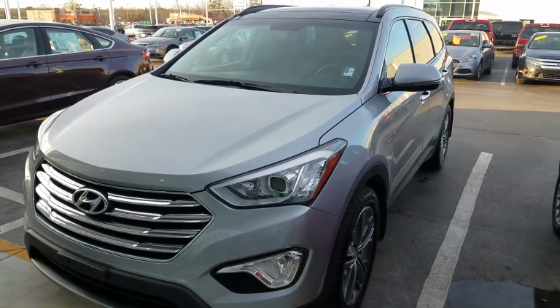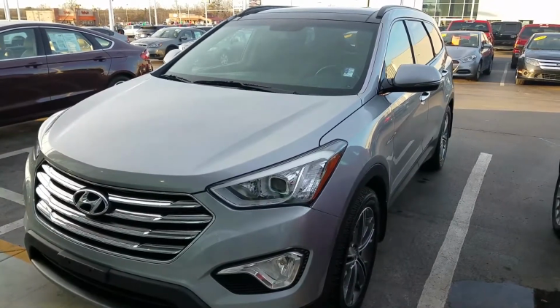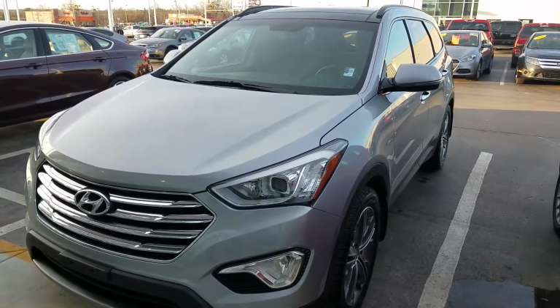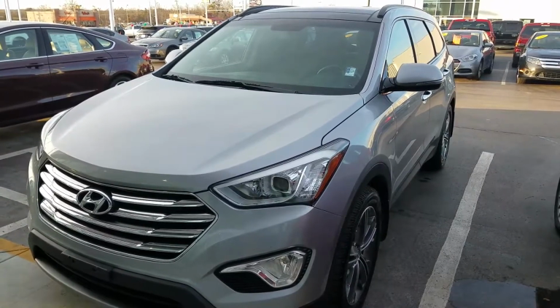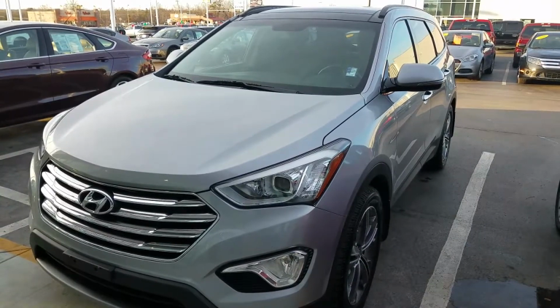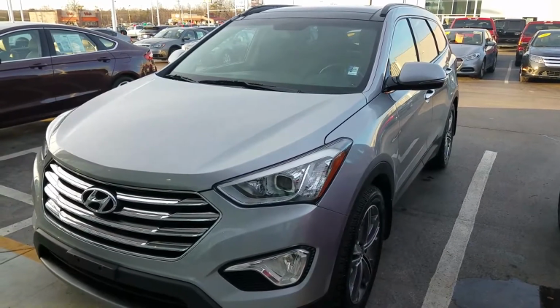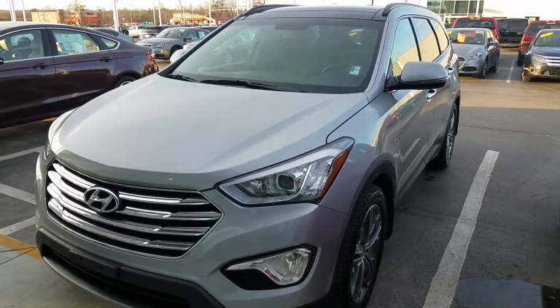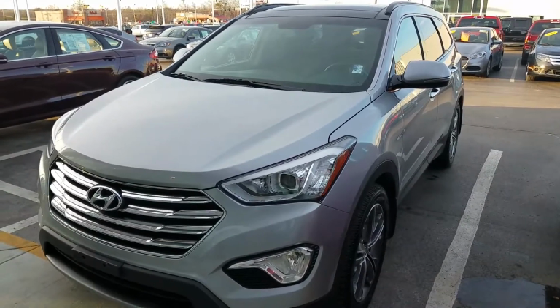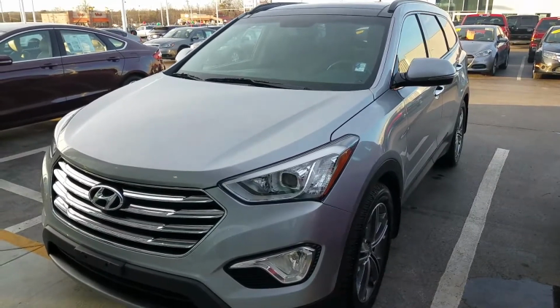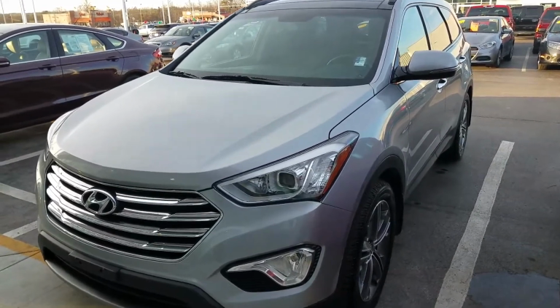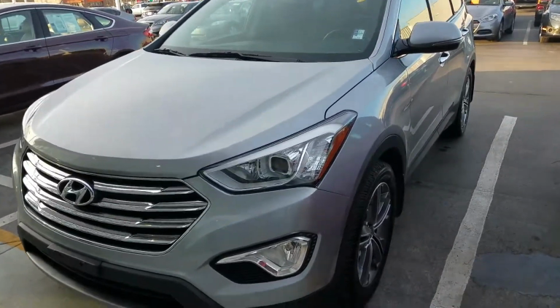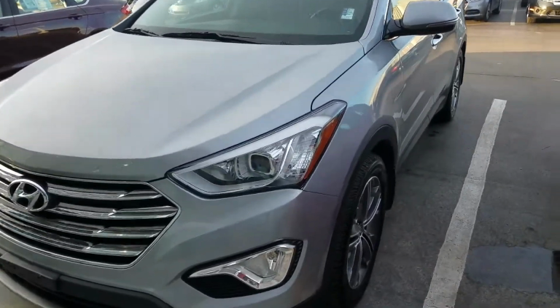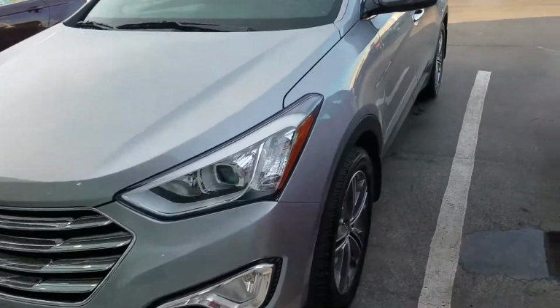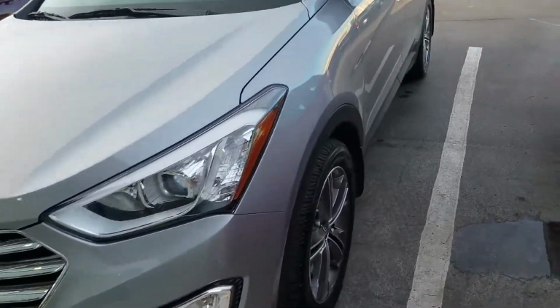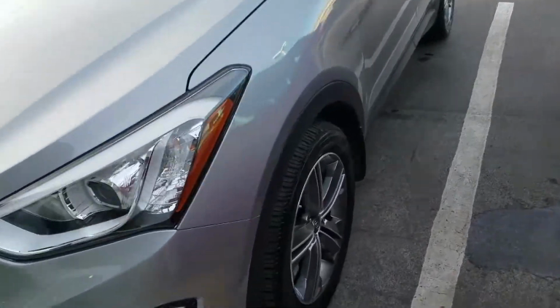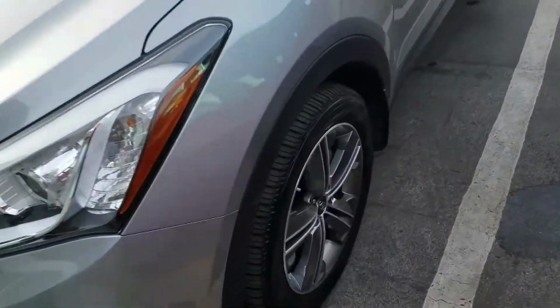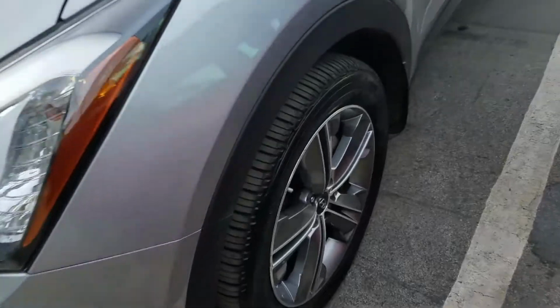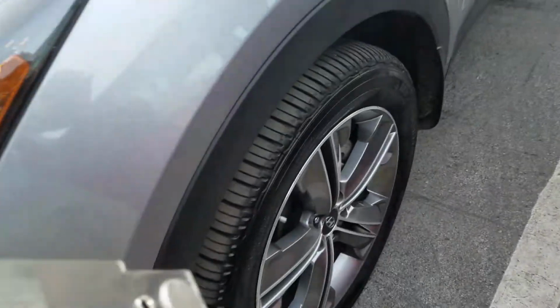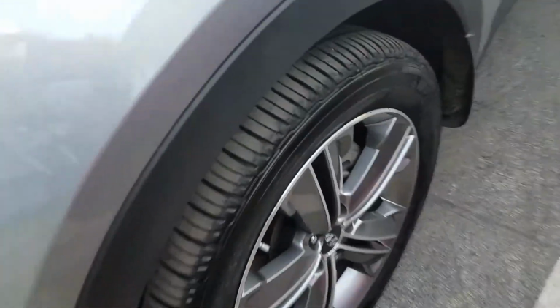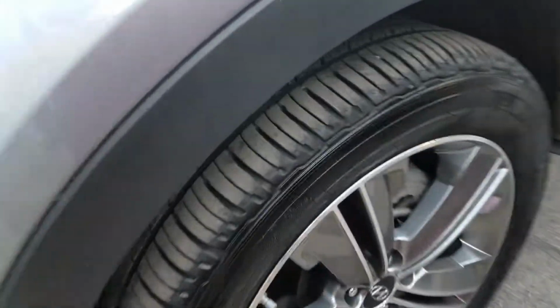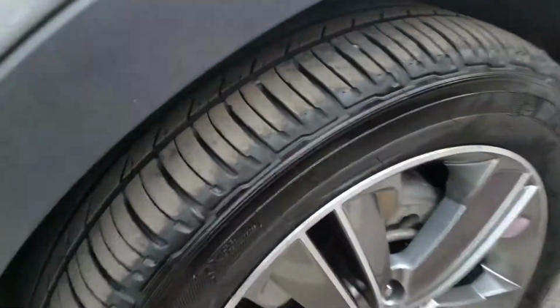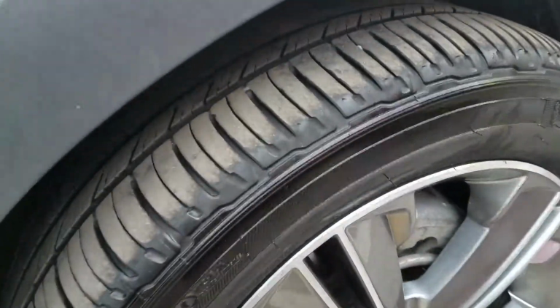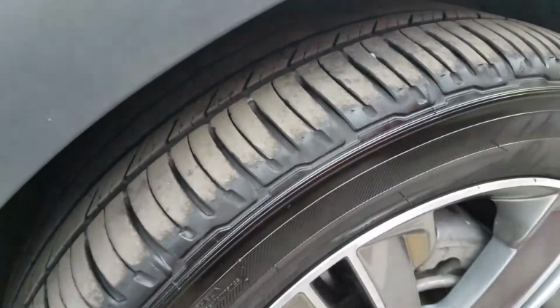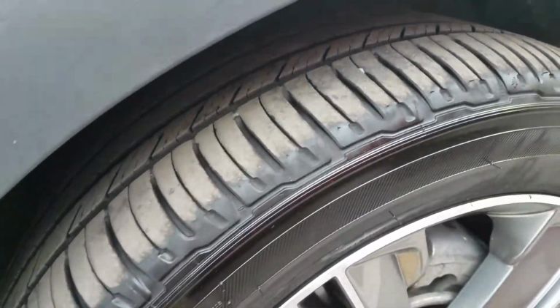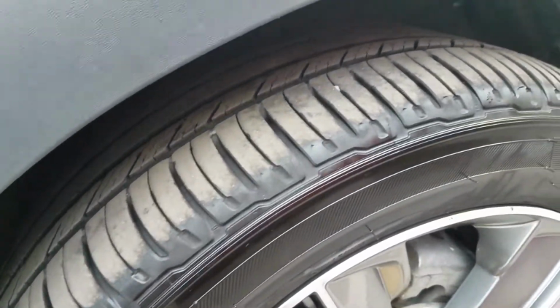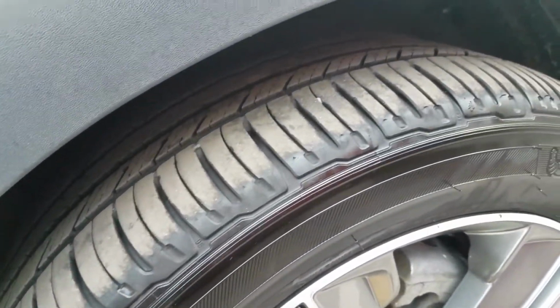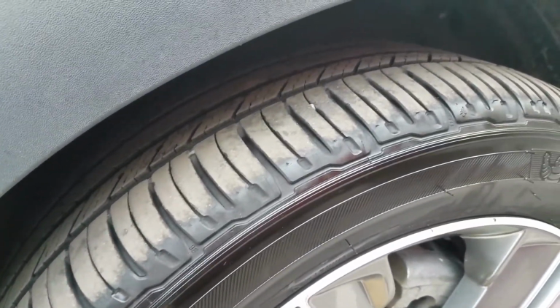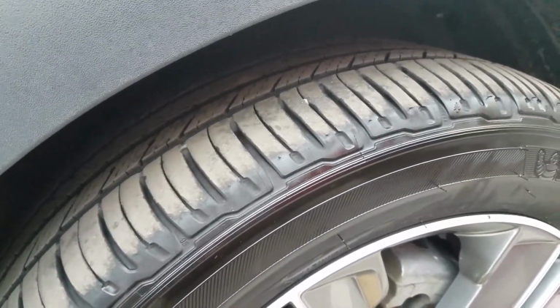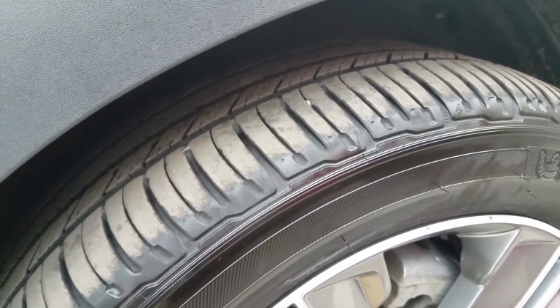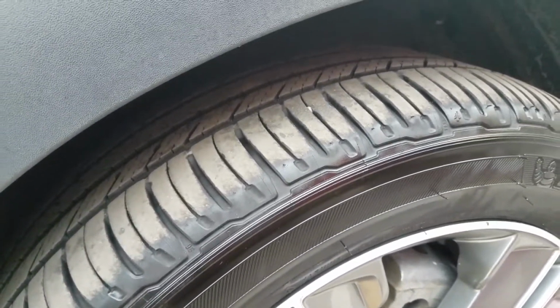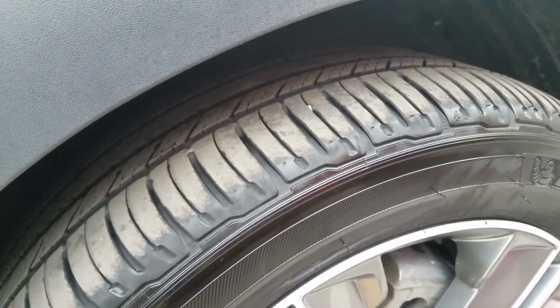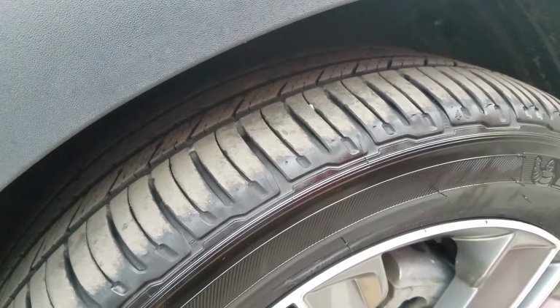Hi Rodney, this is Chris with East Tennessee Dodge. I just thought I'd do a short video of this 2014 Hyundai Santa Fe that you inquired about. Take a look at it a little bit here.